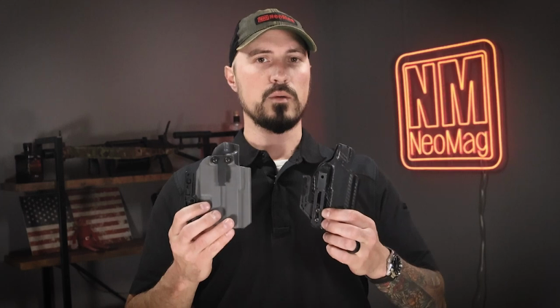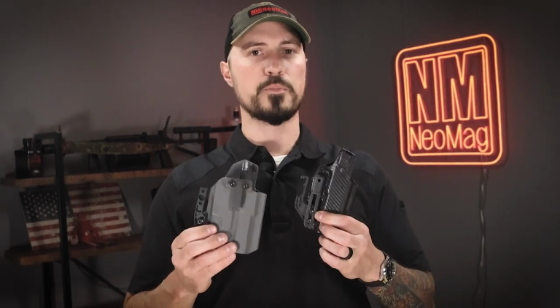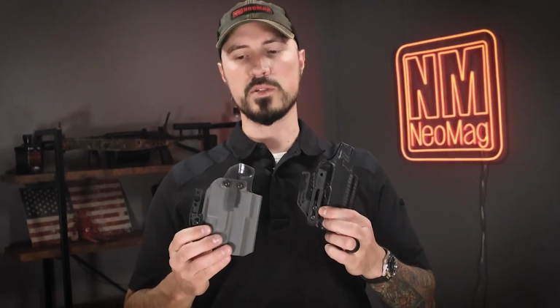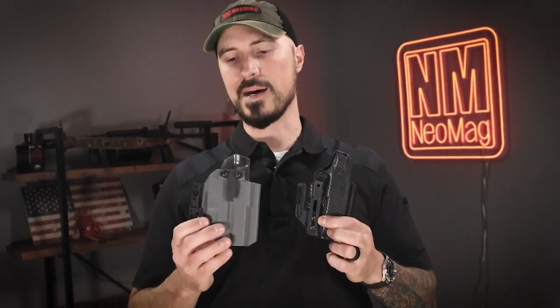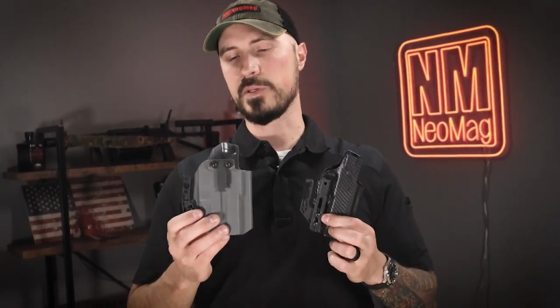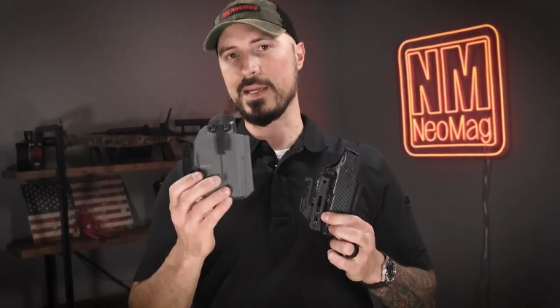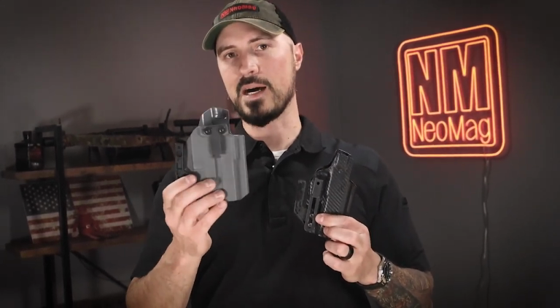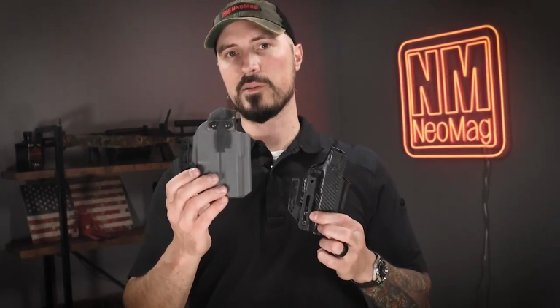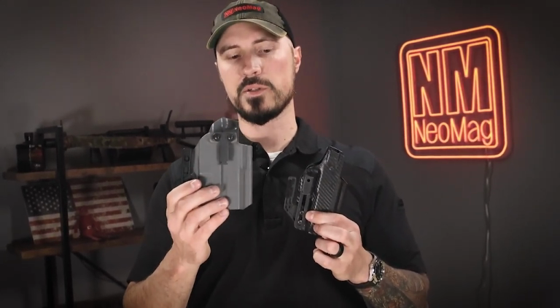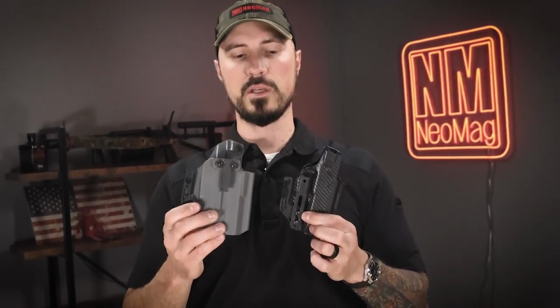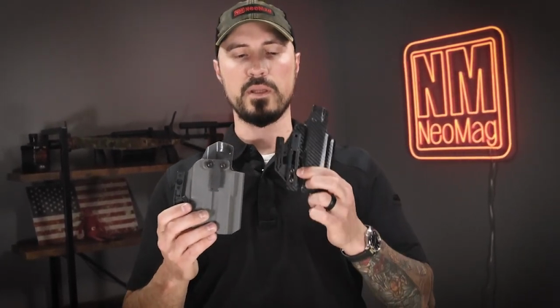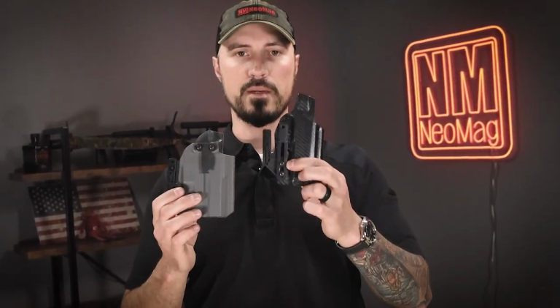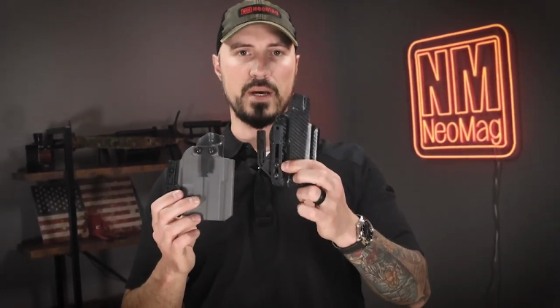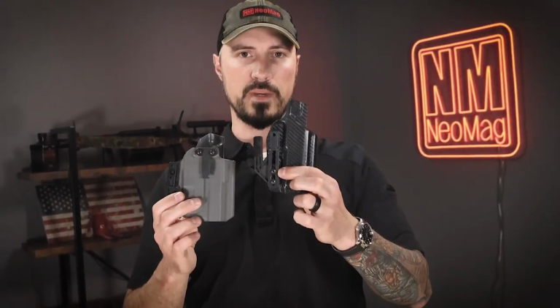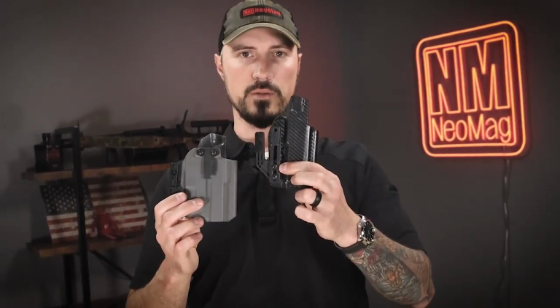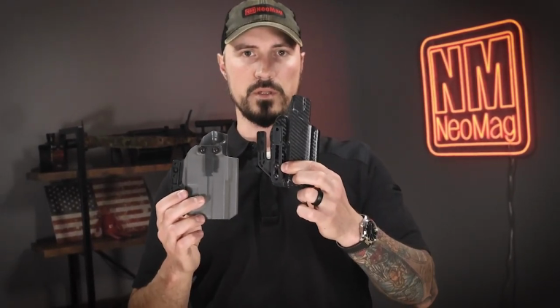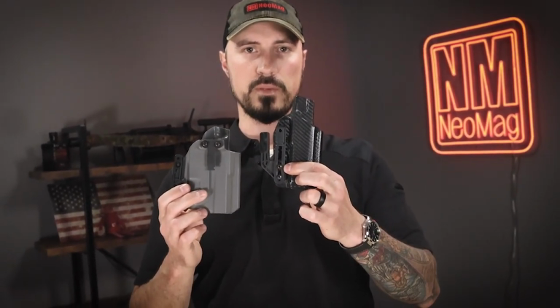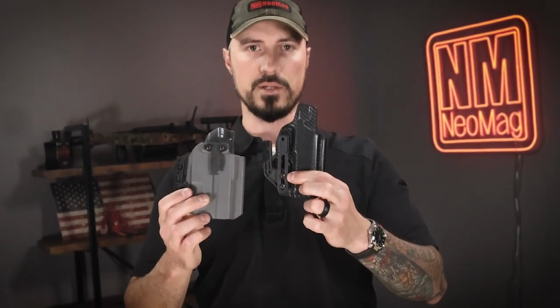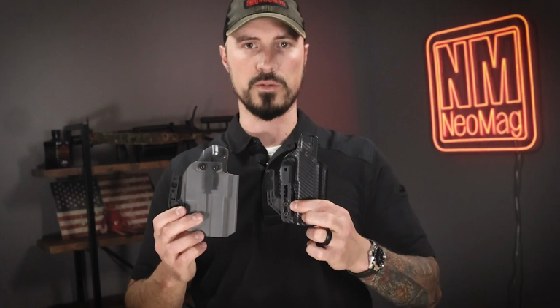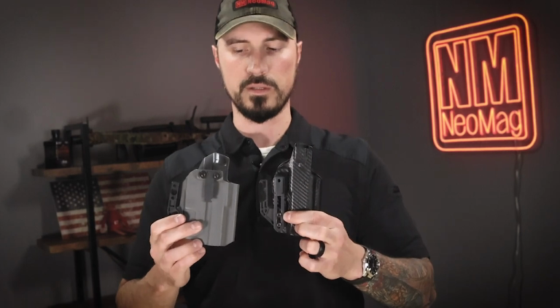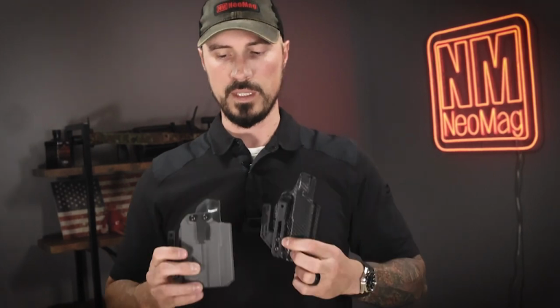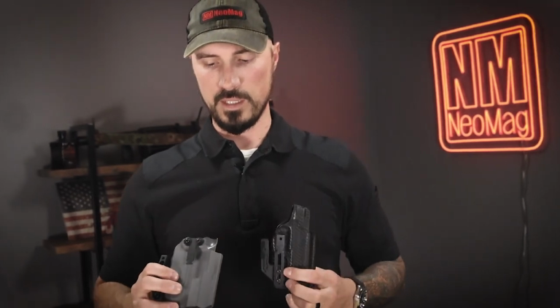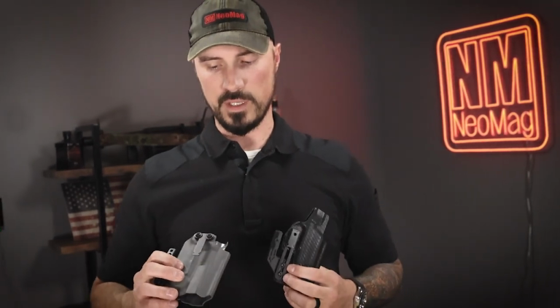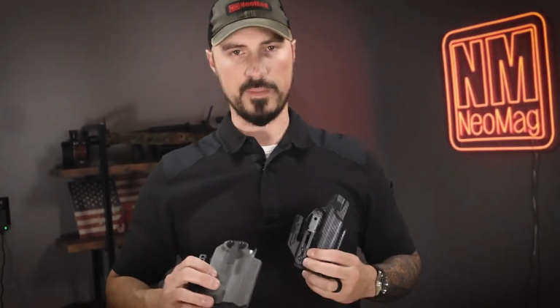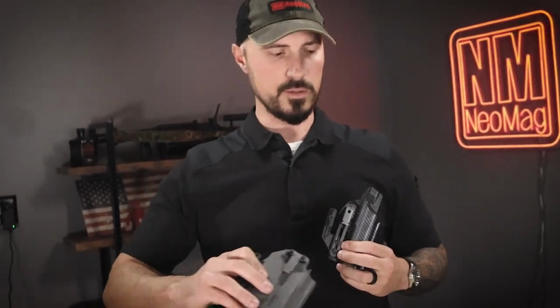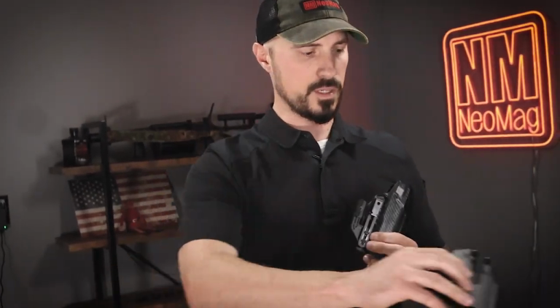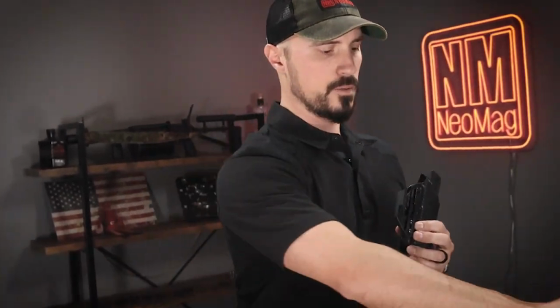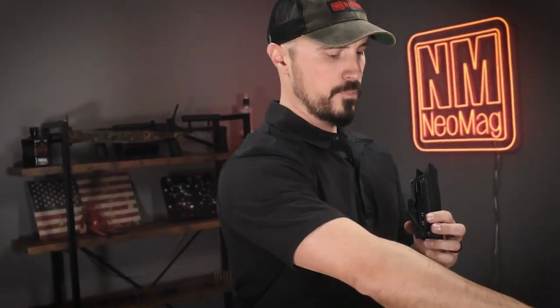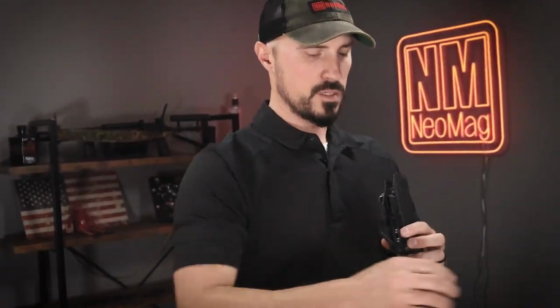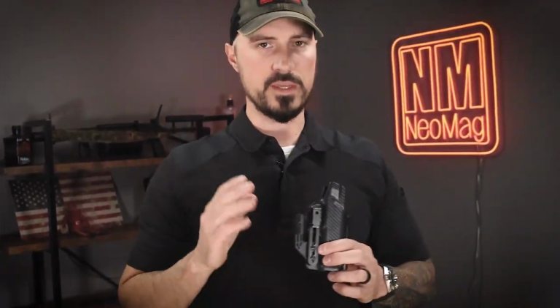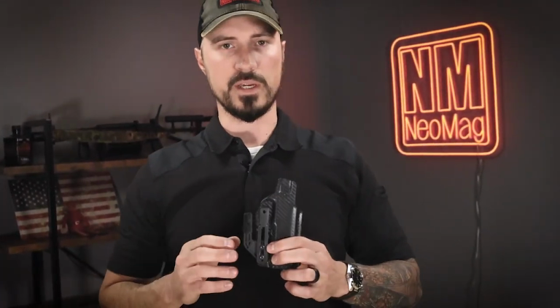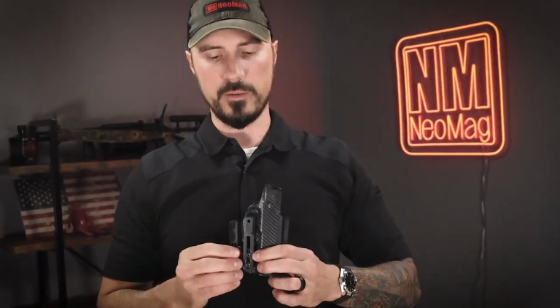What are the pros and cons between a top mount holster clip and a bottom mount holster clip on your holster? We're going to talk about that real quick. Some things to think about.